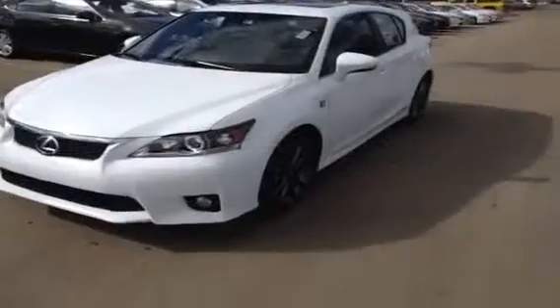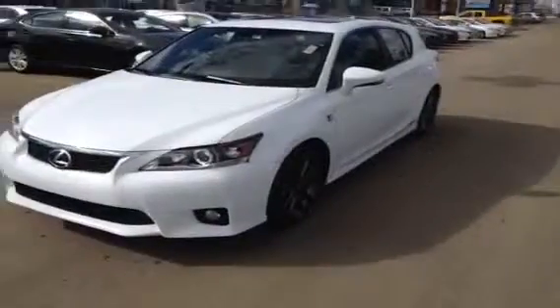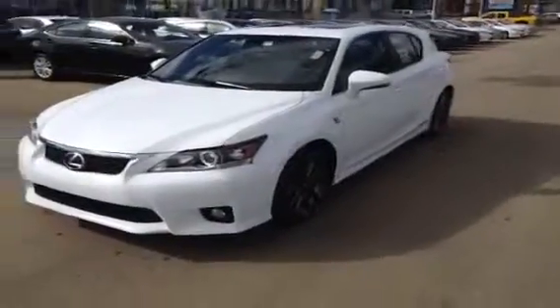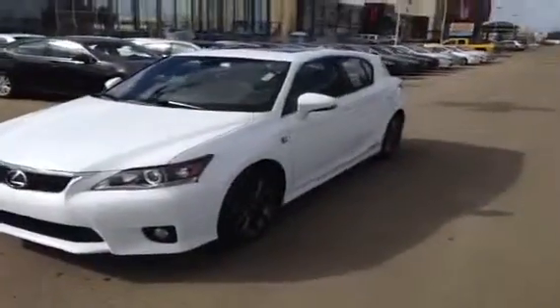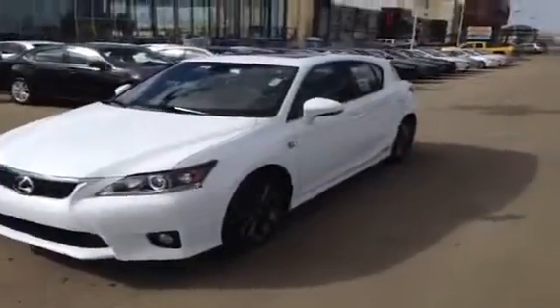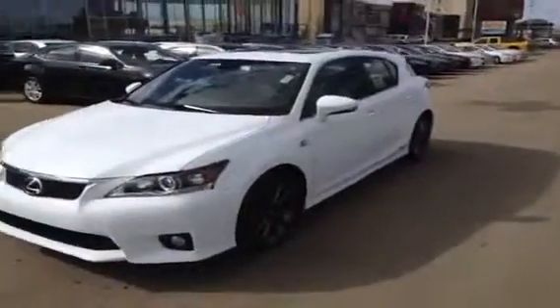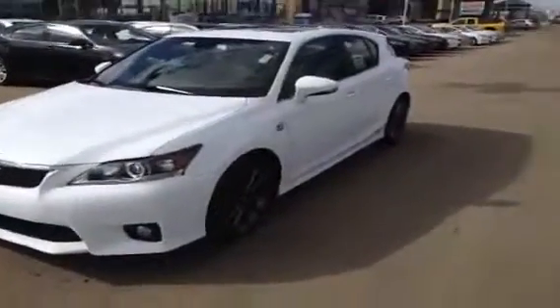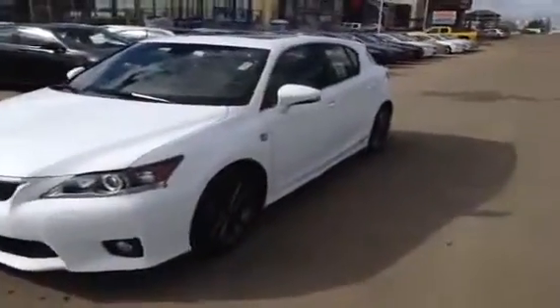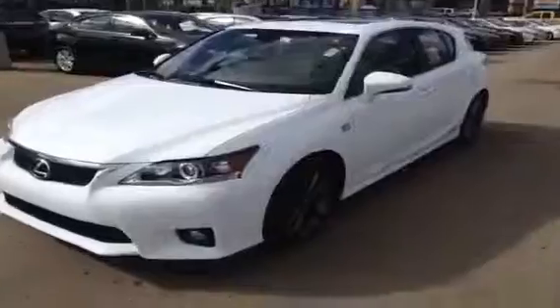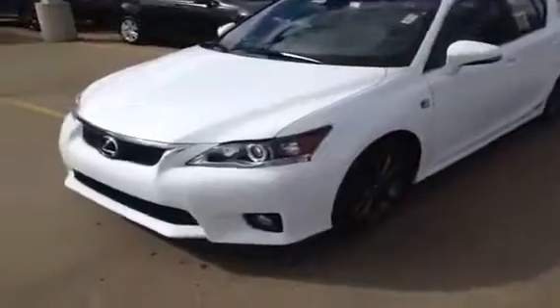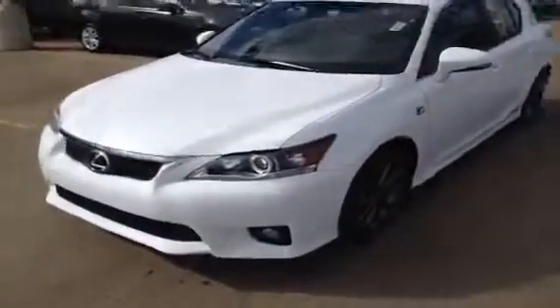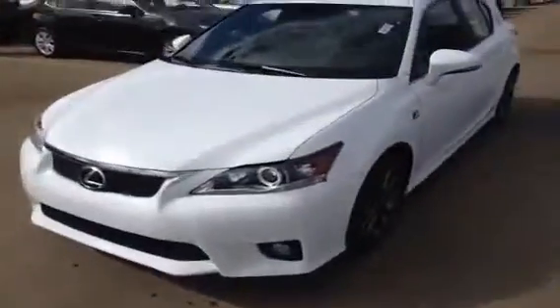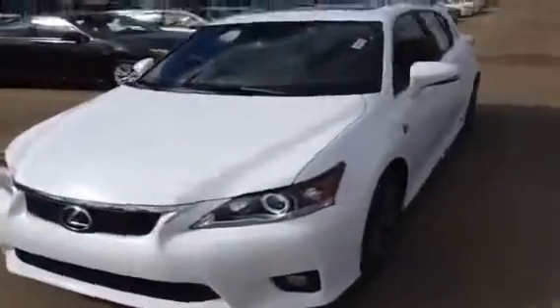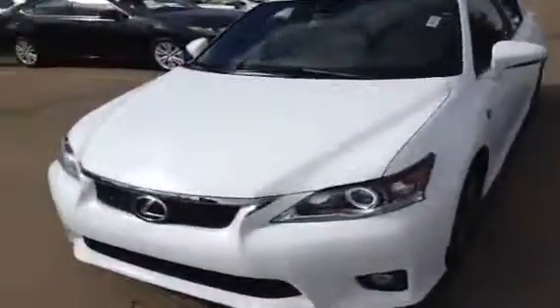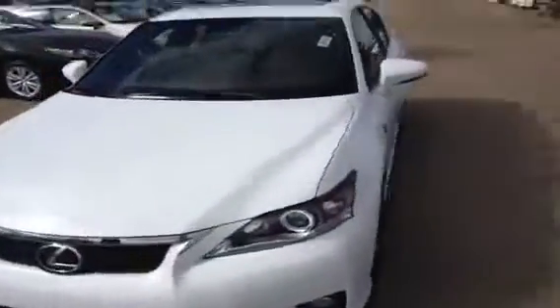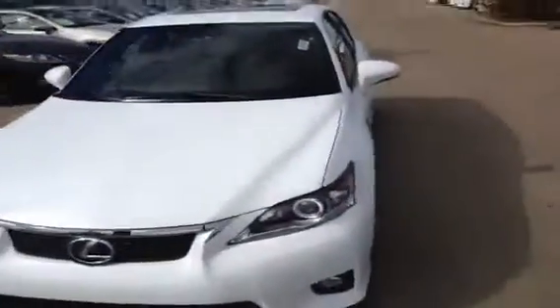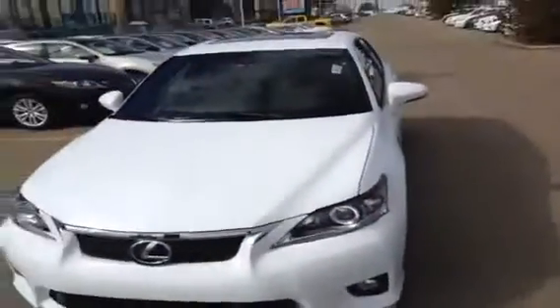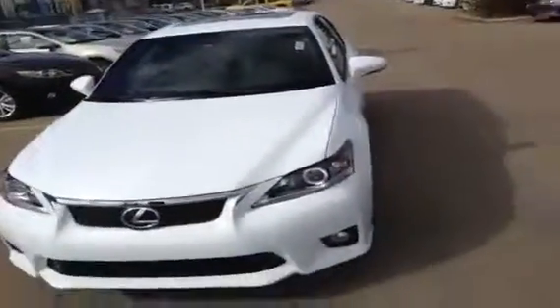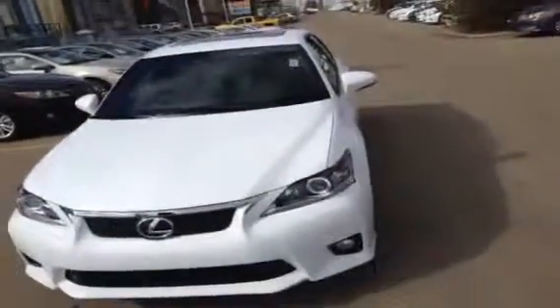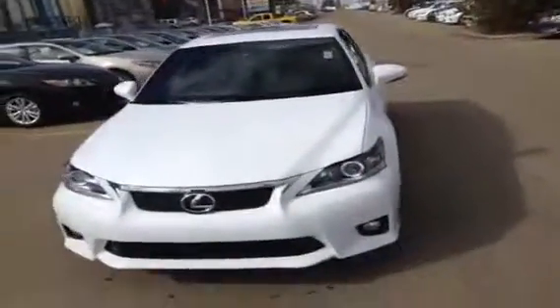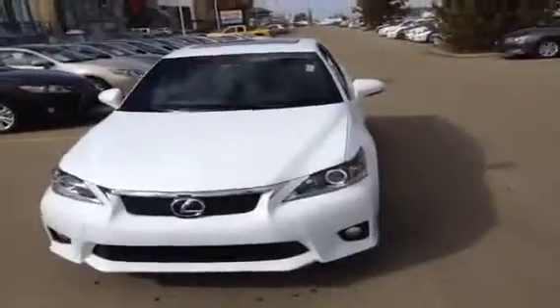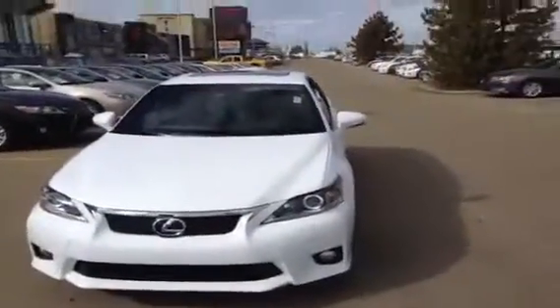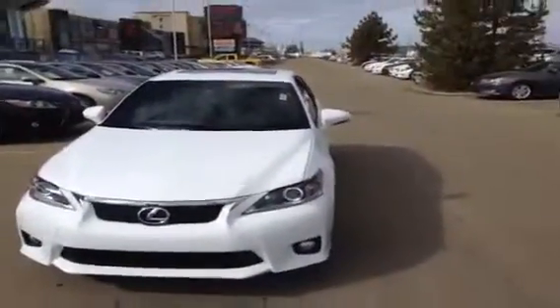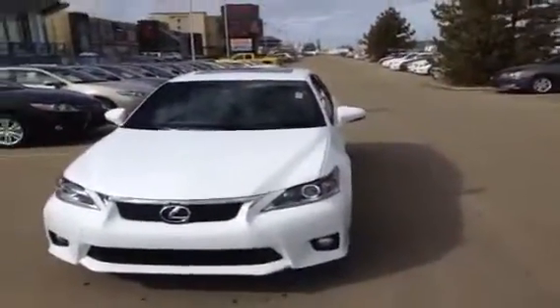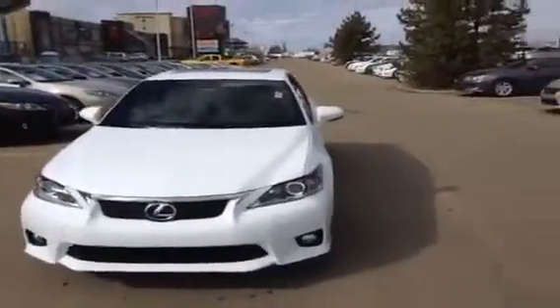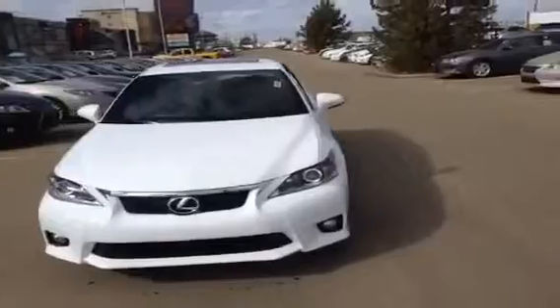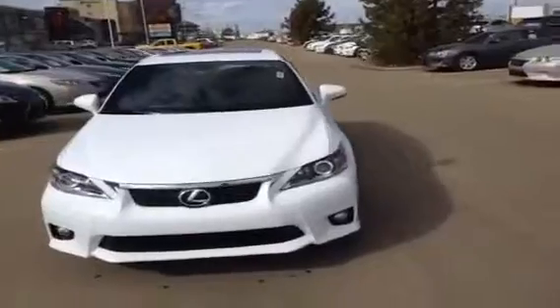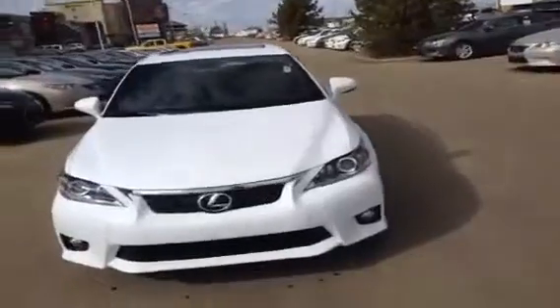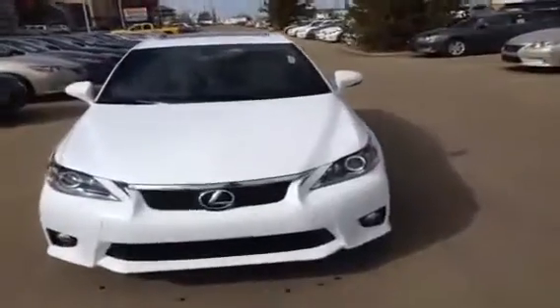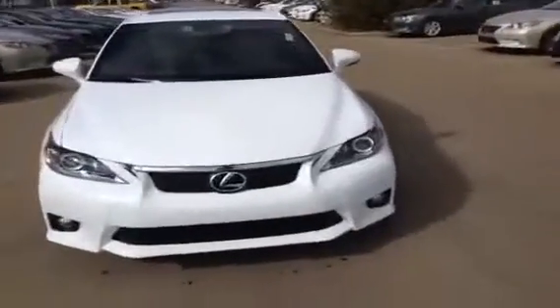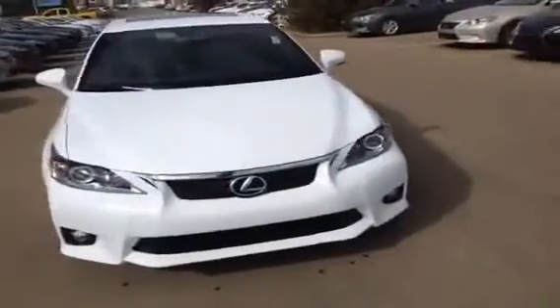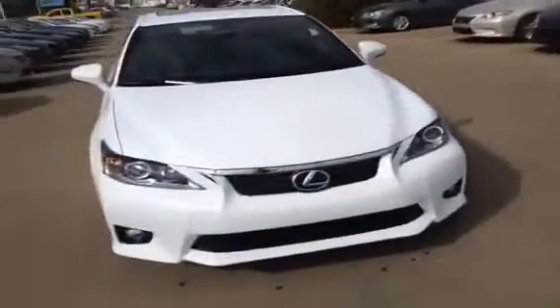Hey guys, how's it going? We're here at Lexus of Edmonton to check out a brand new Lexus CT200H. This is Lexus's little hybrid hatchback. This is a 2013 model.